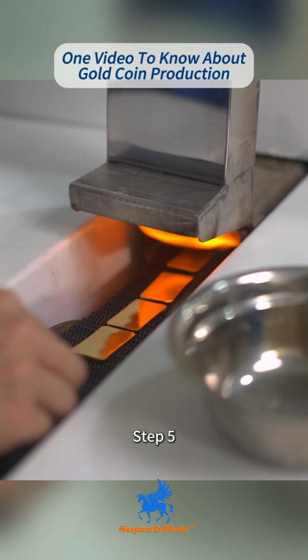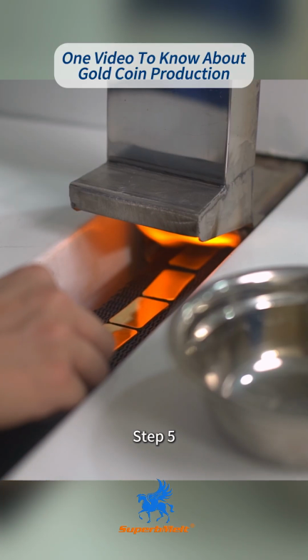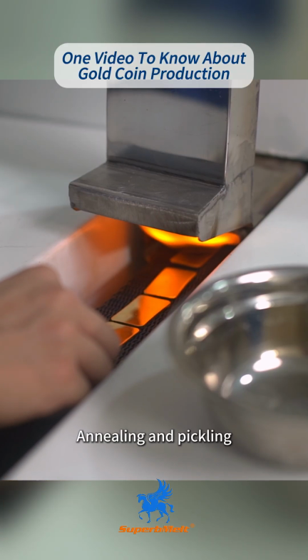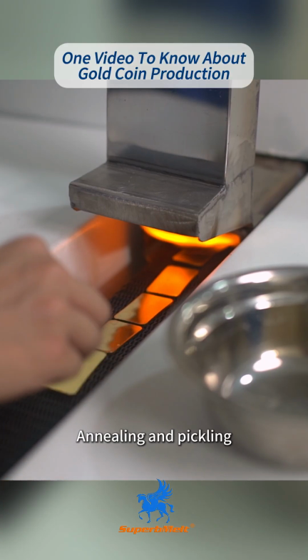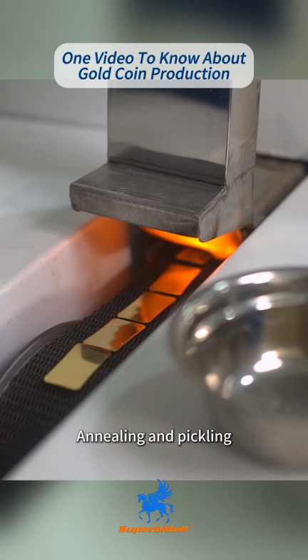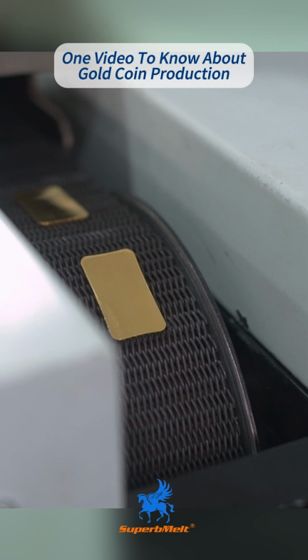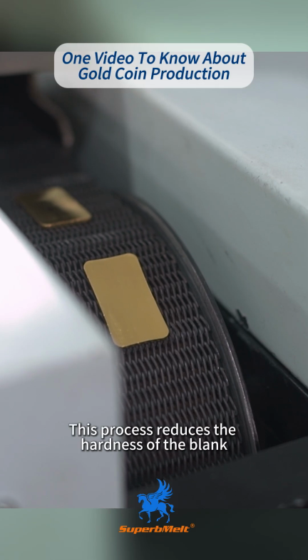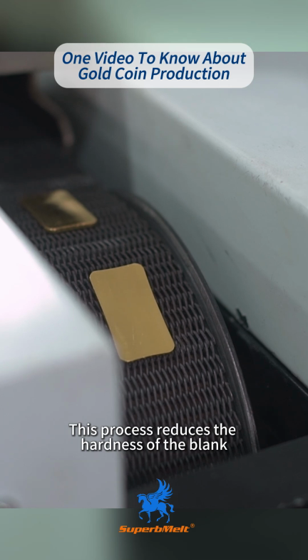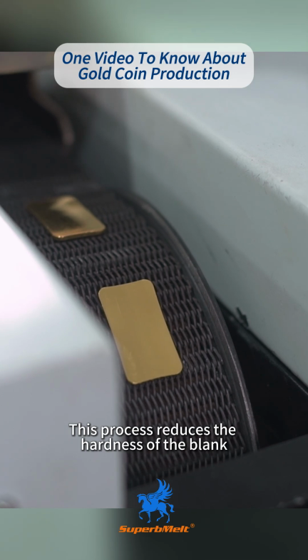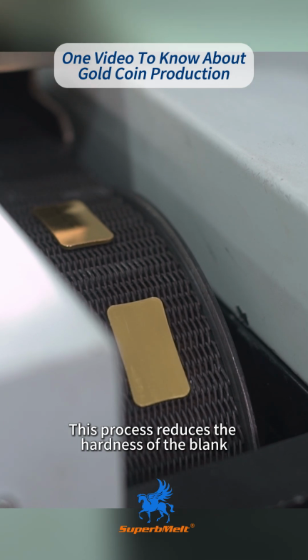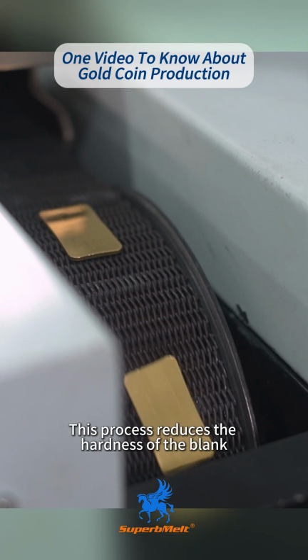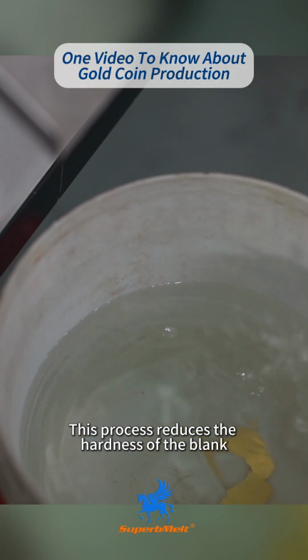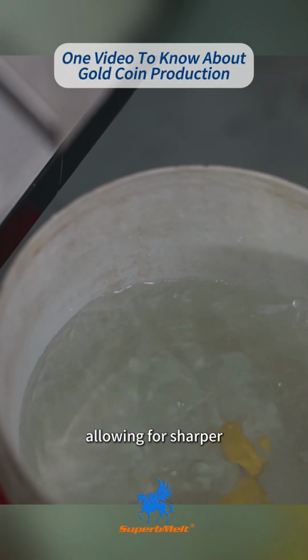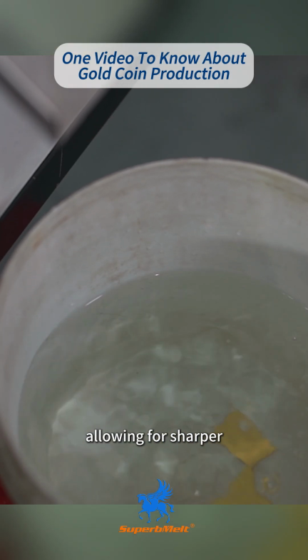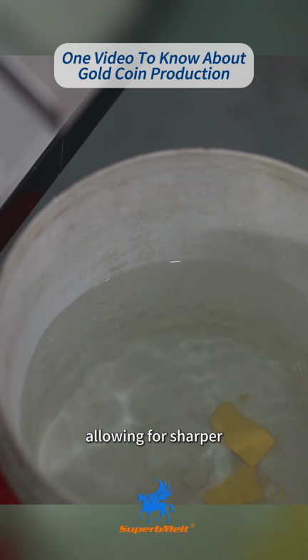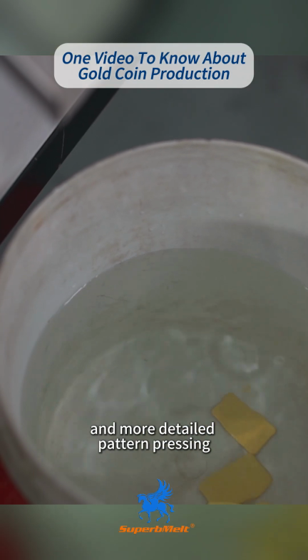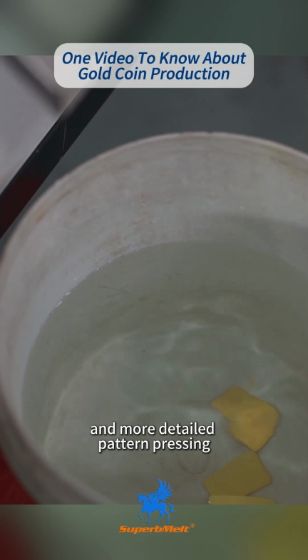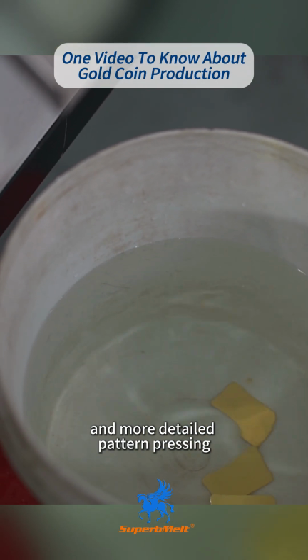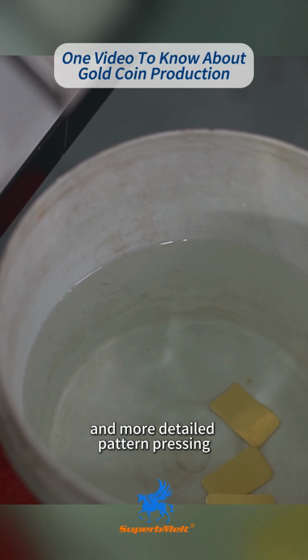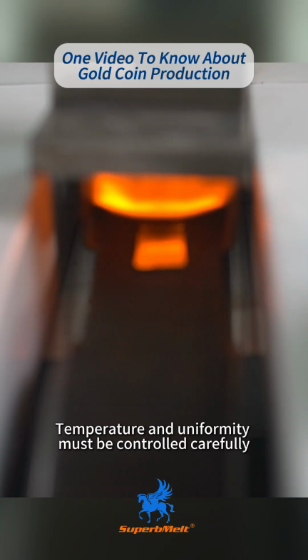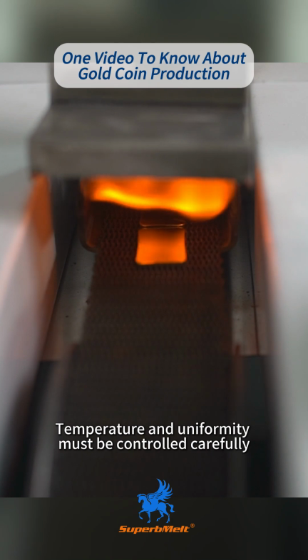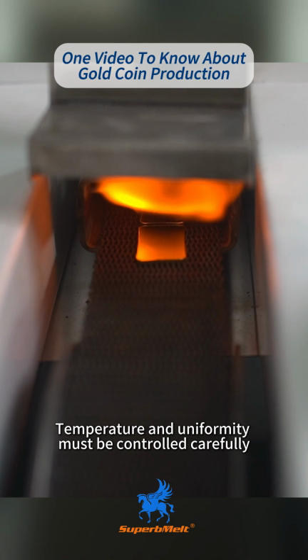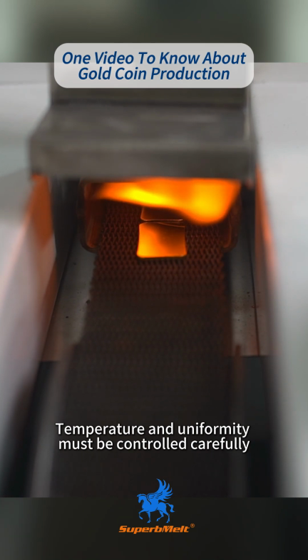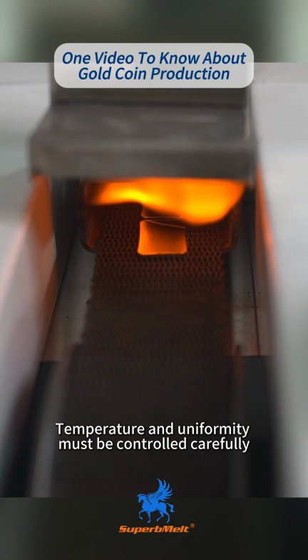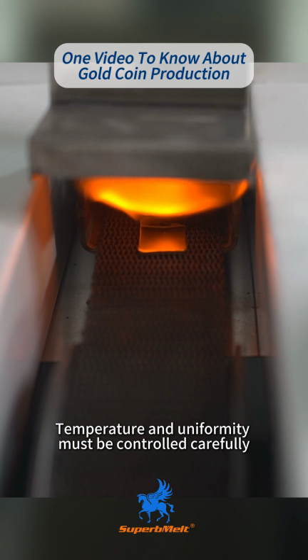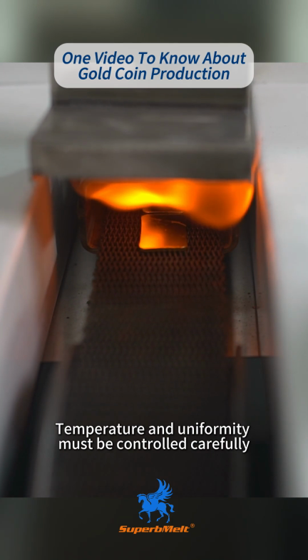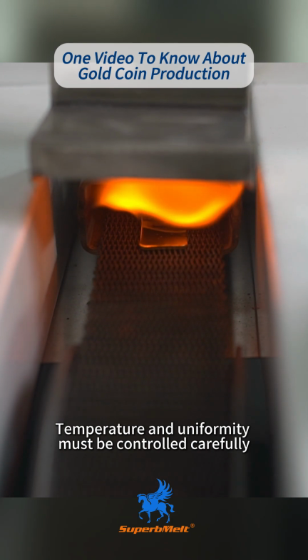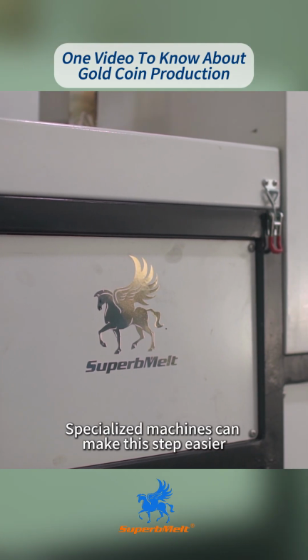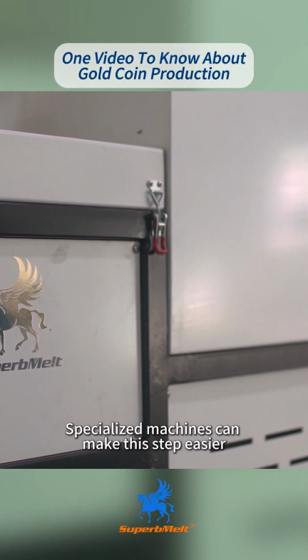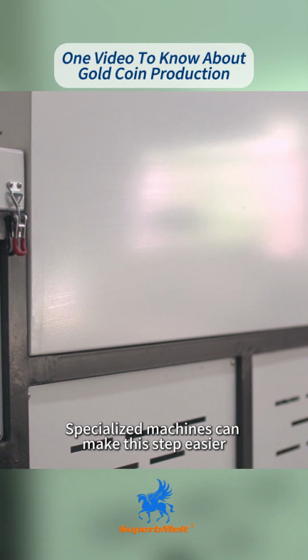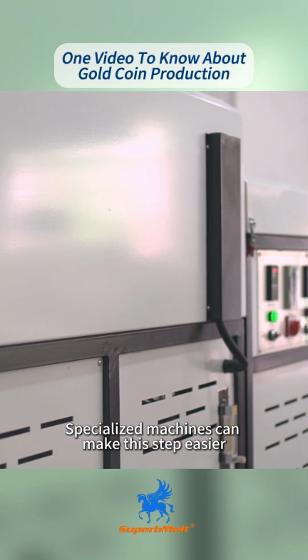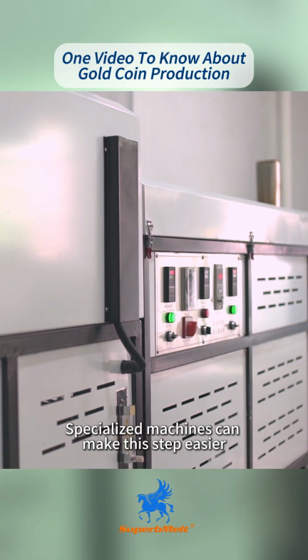Step 5: Annealing and Pickling. This process reduces the hardness of the blank, allowing for sharper and more detailed pattern pressing. Temperature and uniformity must be controlled carefully. Specialized machines can make this step easier.